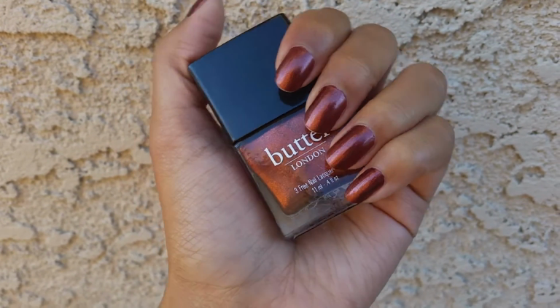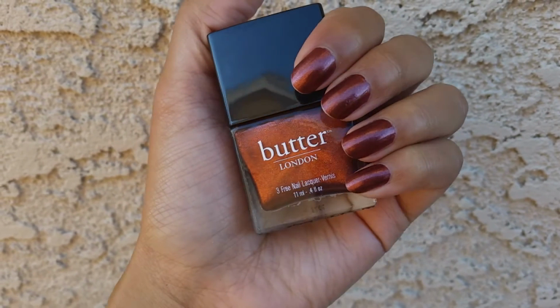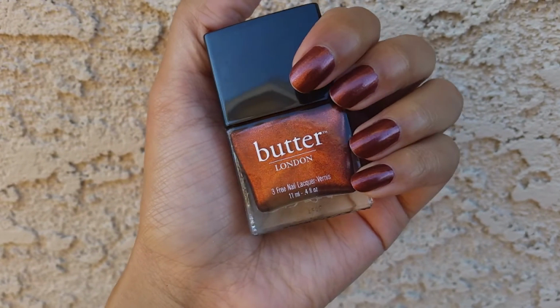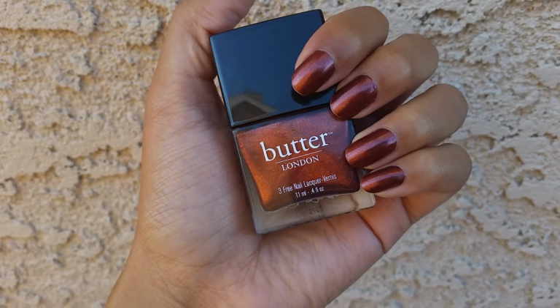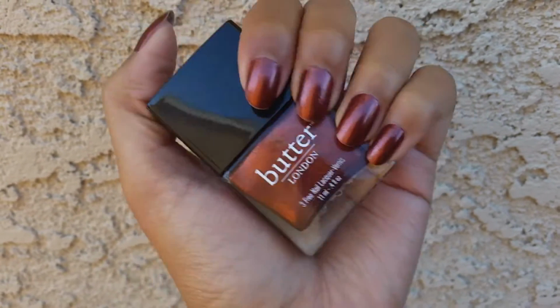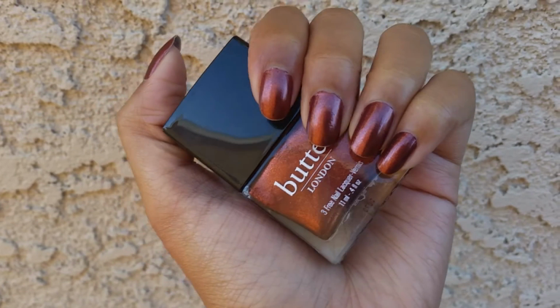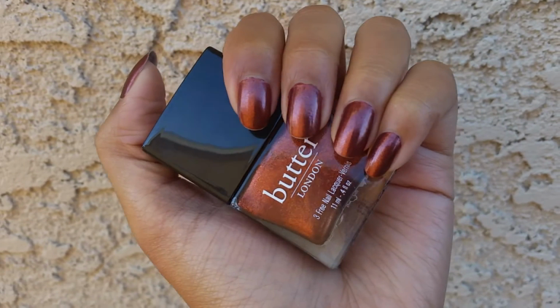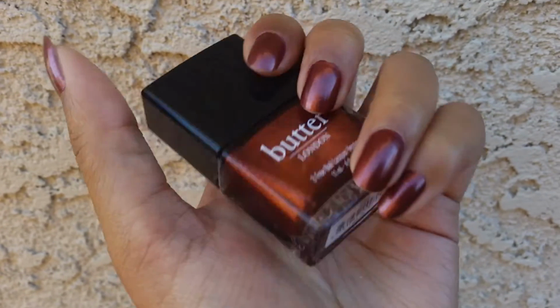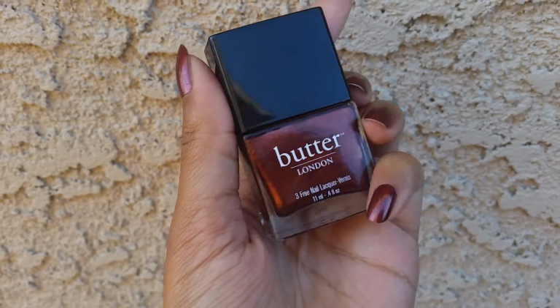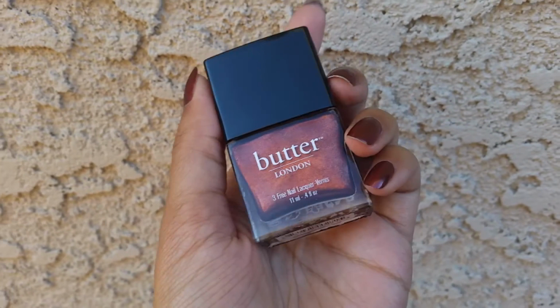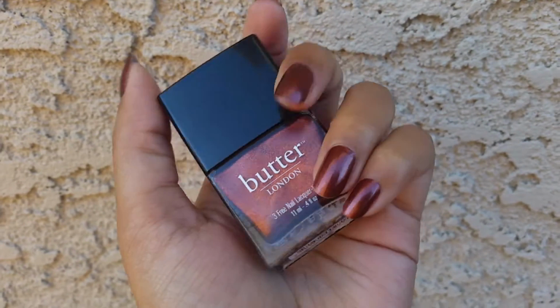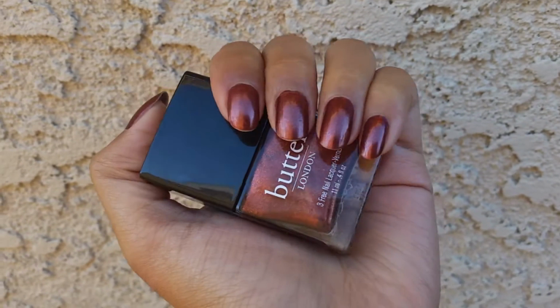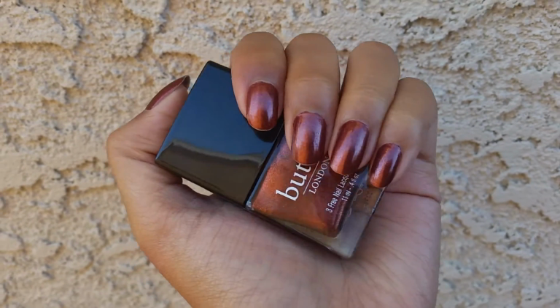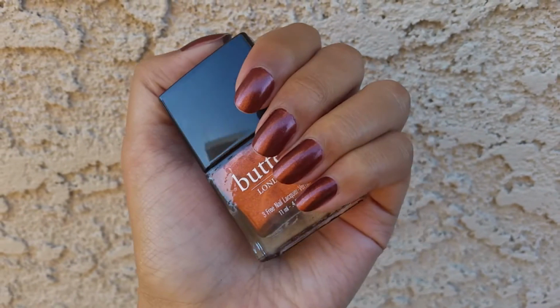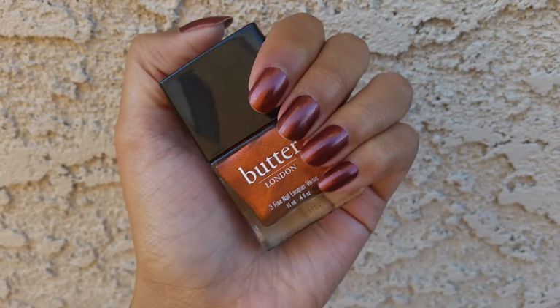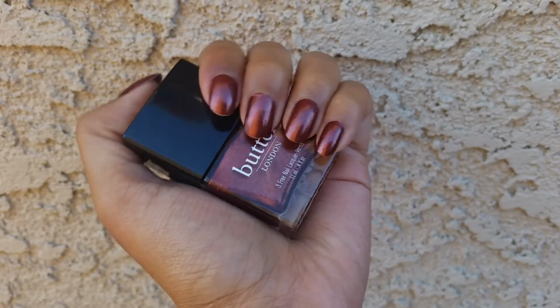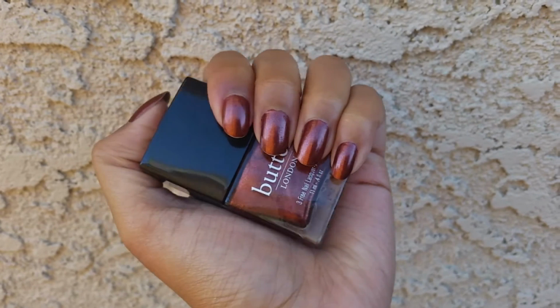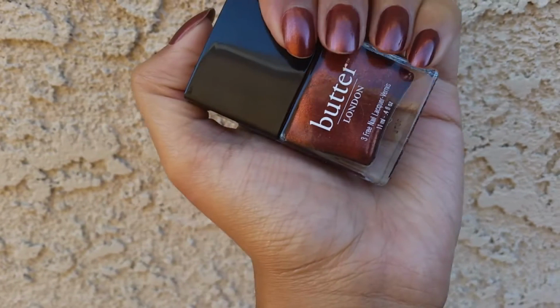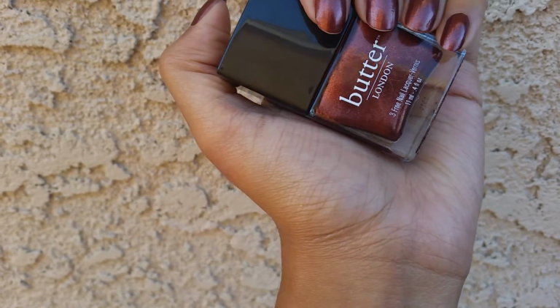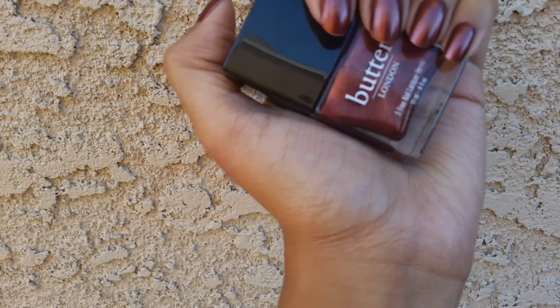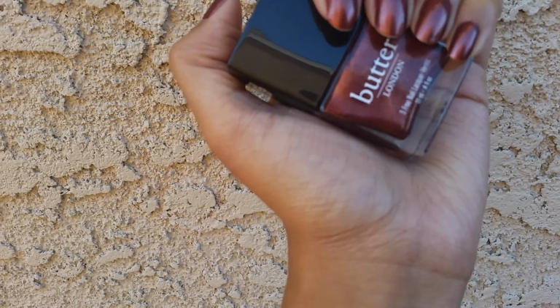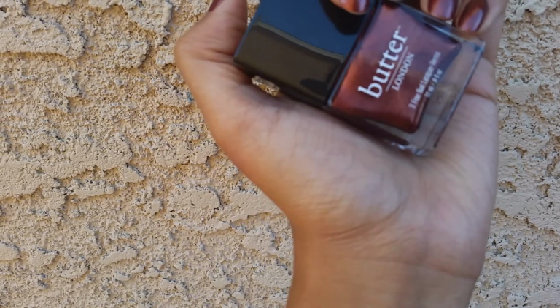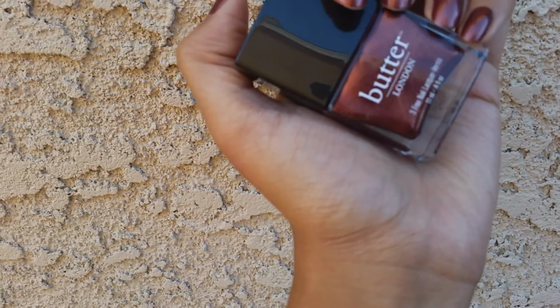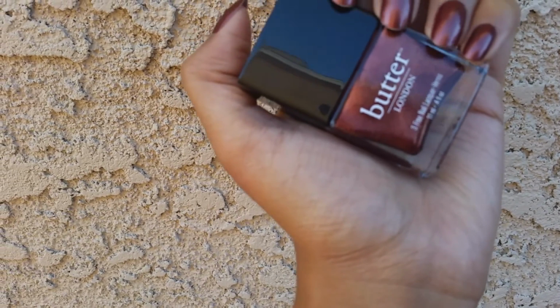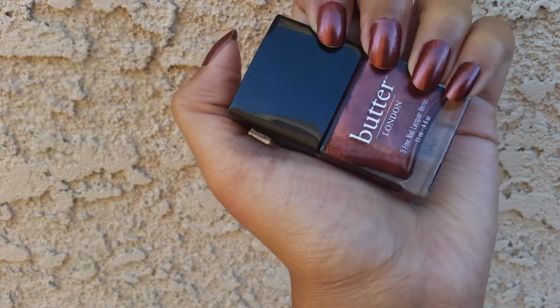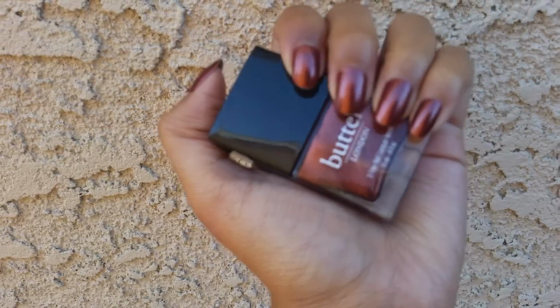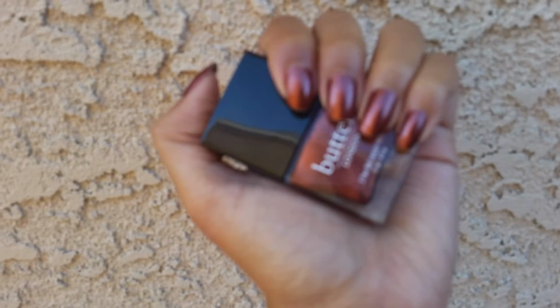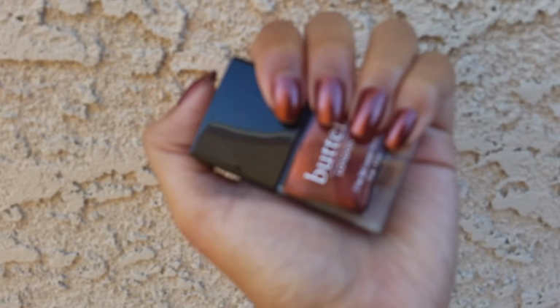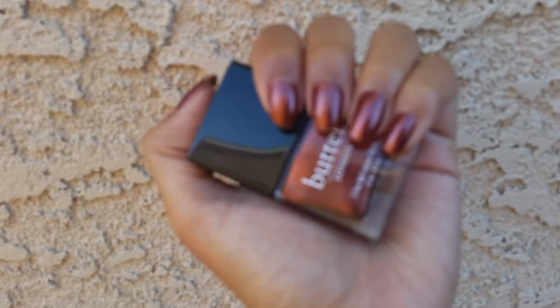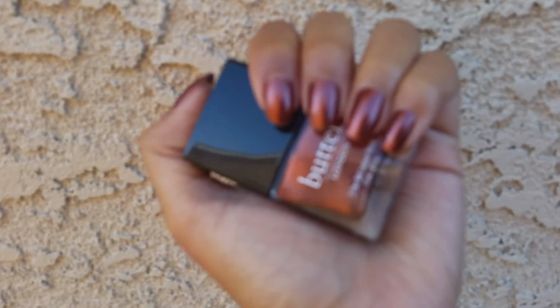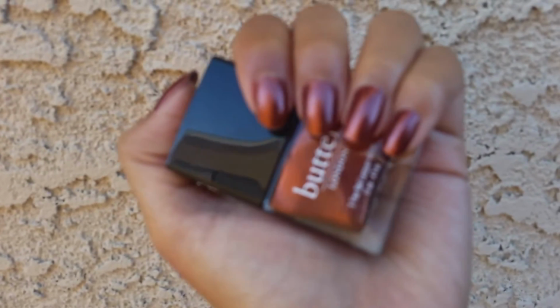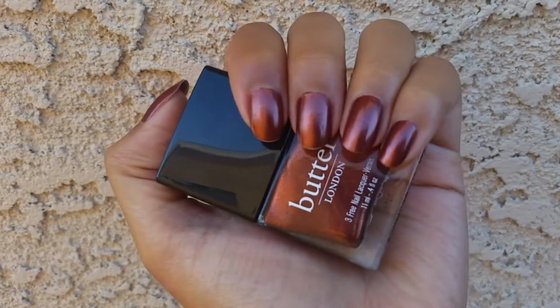I do really like this color and it applied like butter, which was nice. In the bottle it looks a little bit redder than it is on the nails.